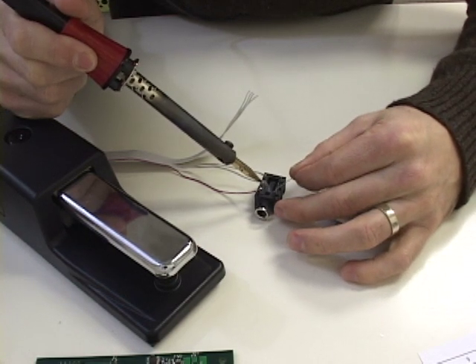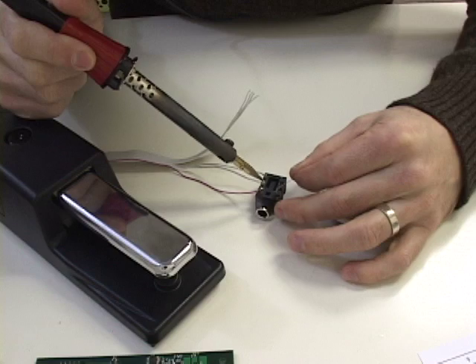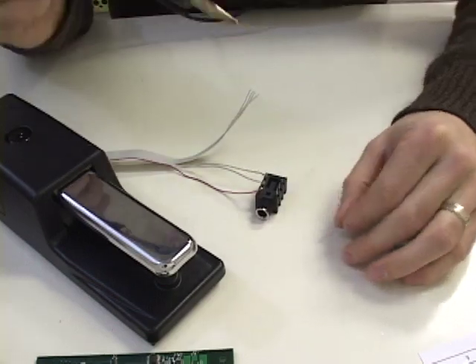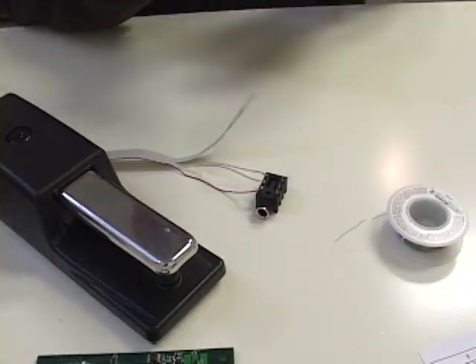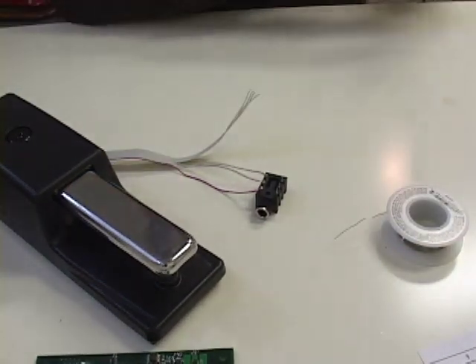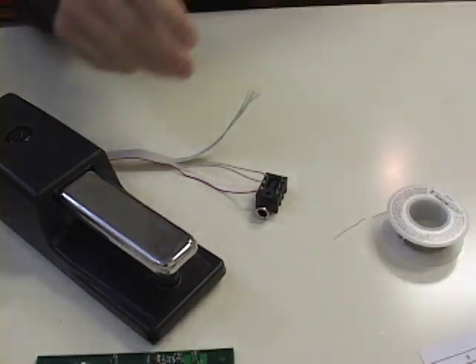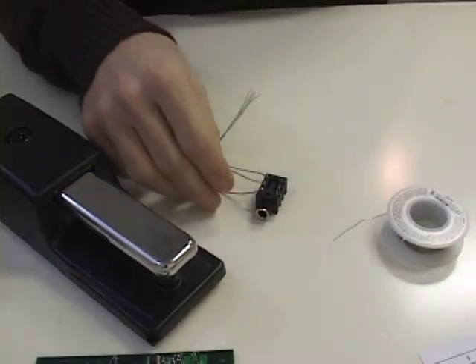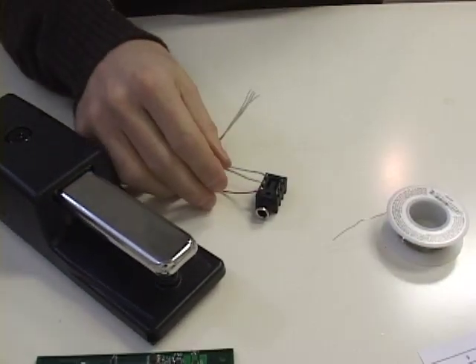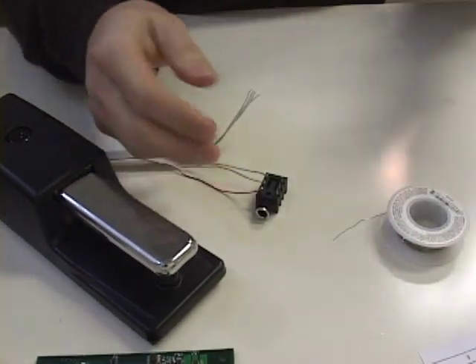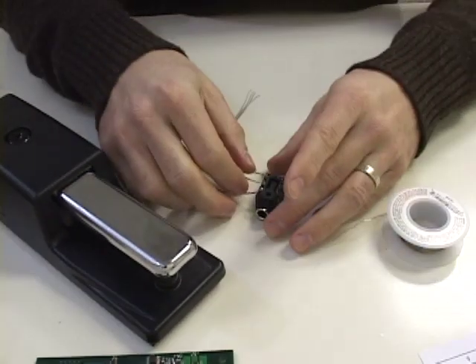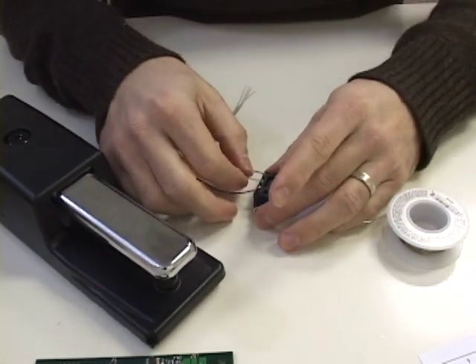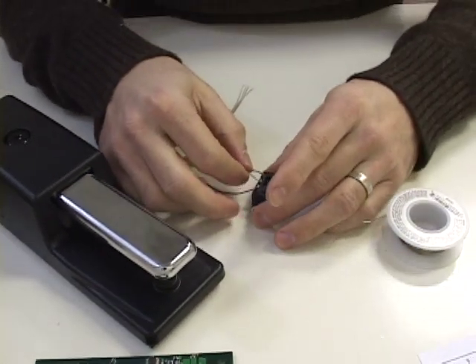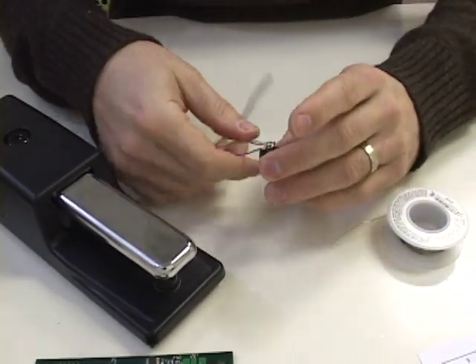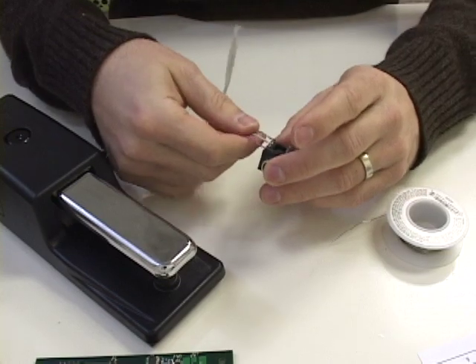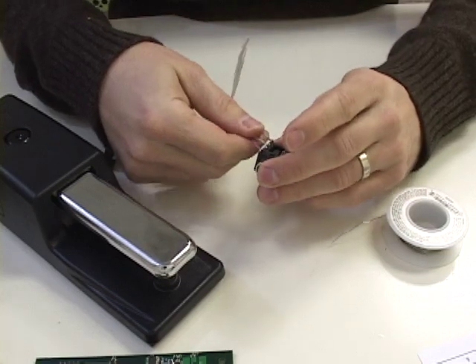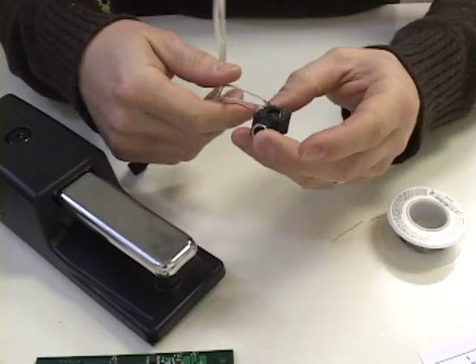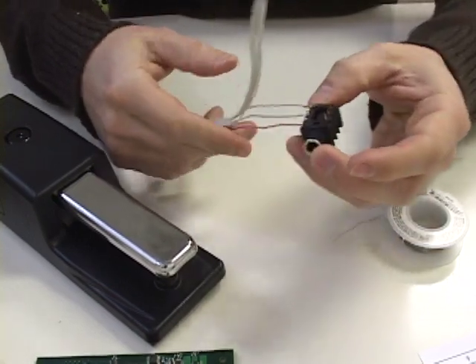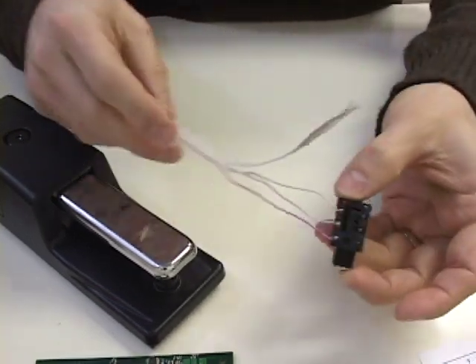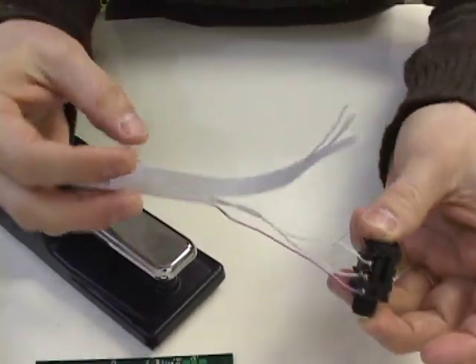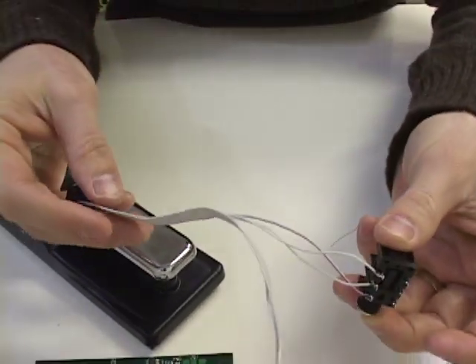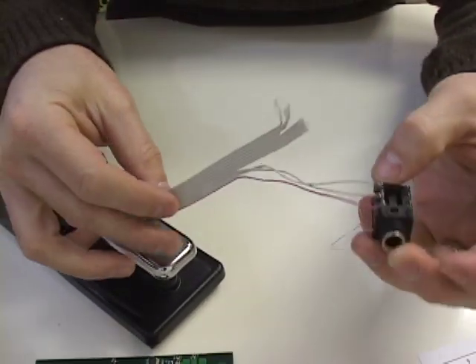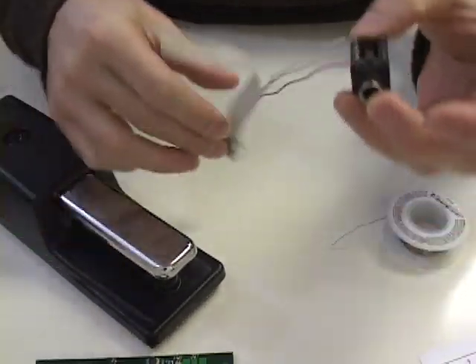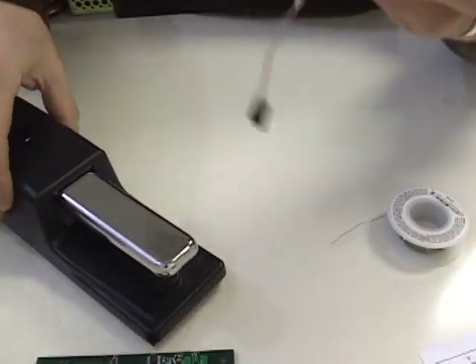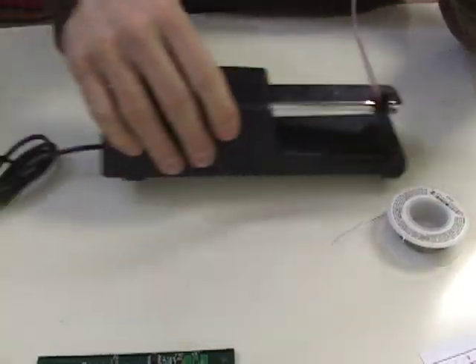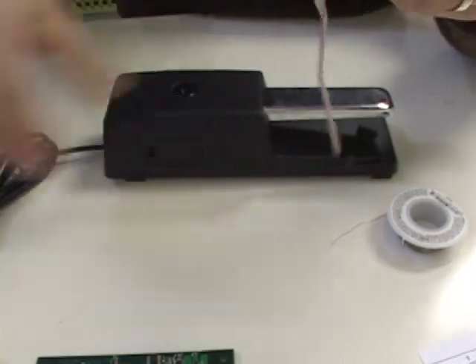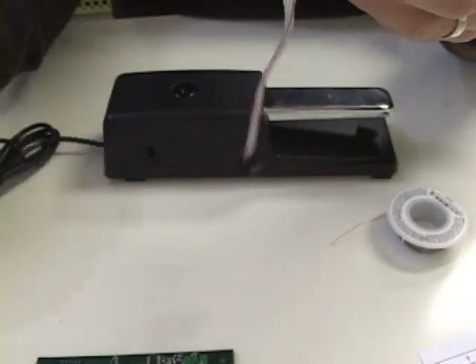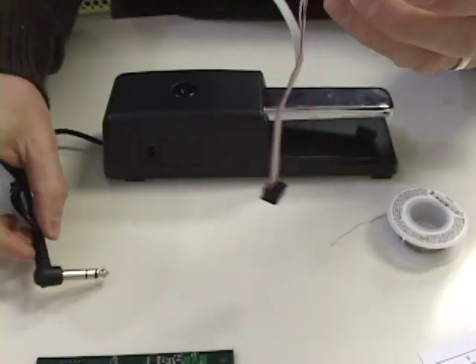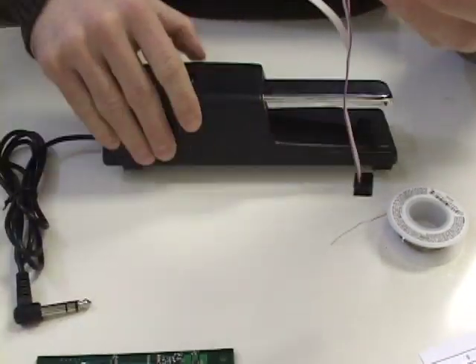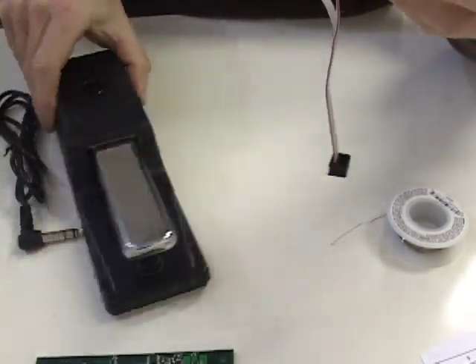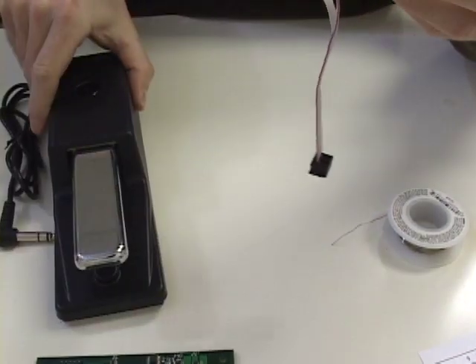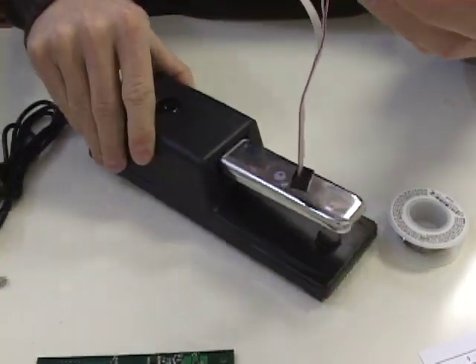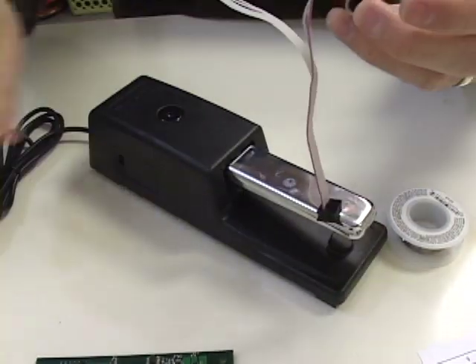This is real basic soldering — pretty hard to mess up because you're just soldering to these pins with these wires. So it's real simple. Alright, we have this connected. Now we're ready to connect our foot controller to the board.